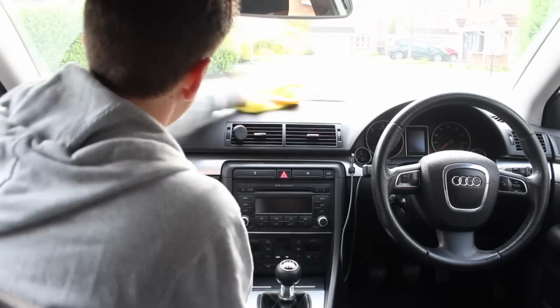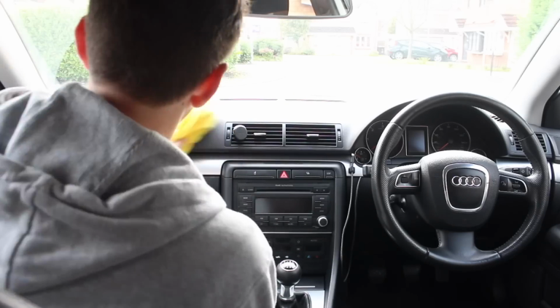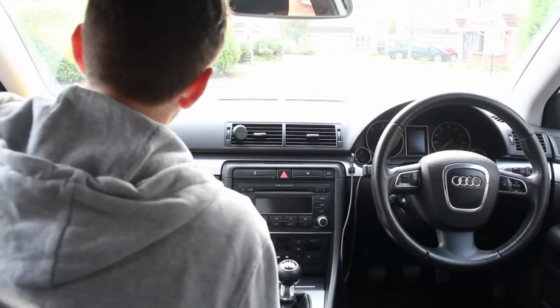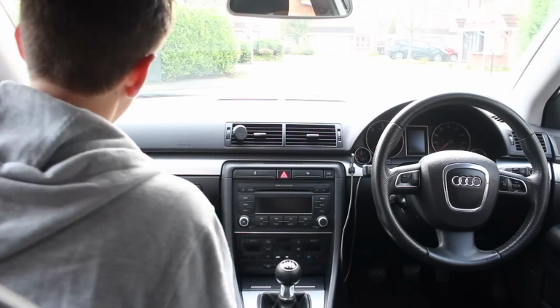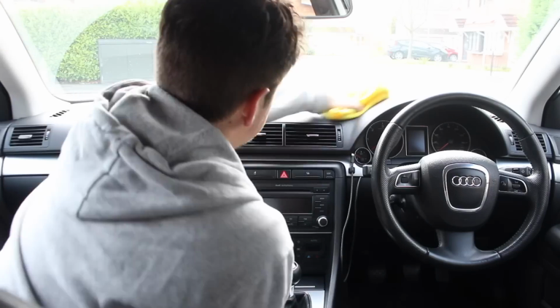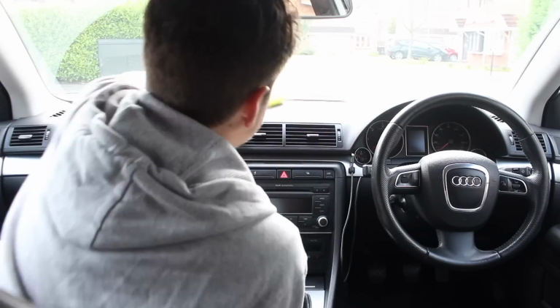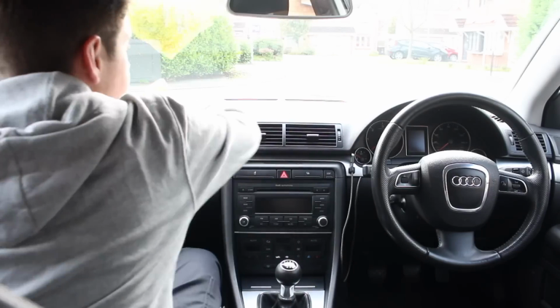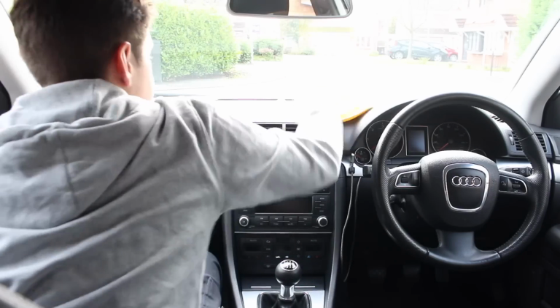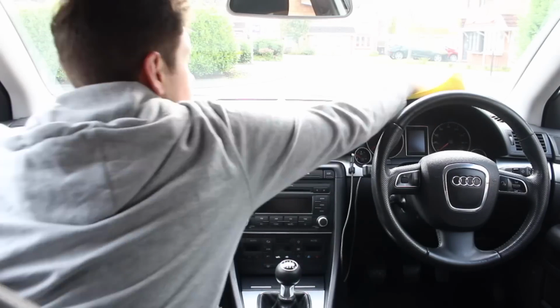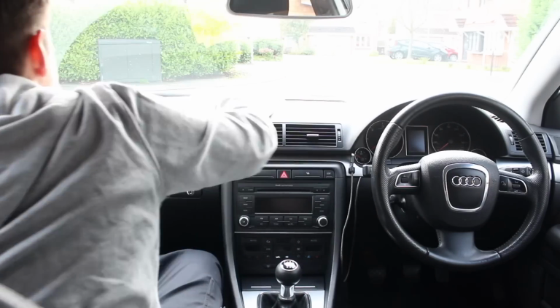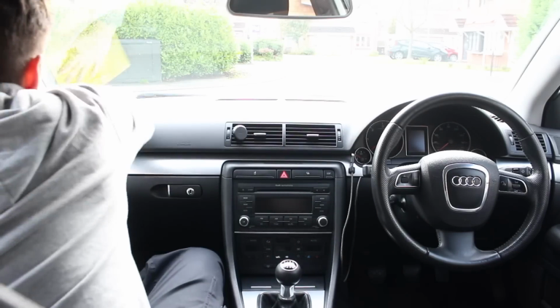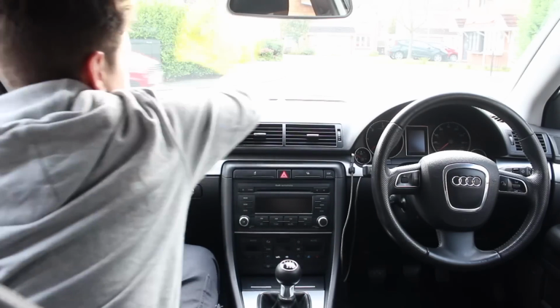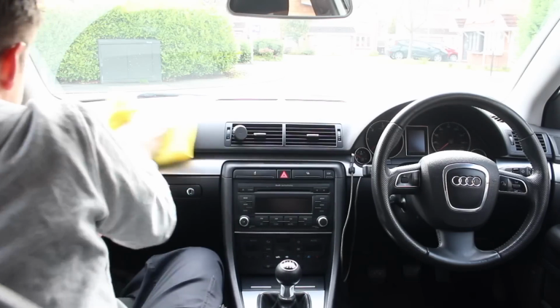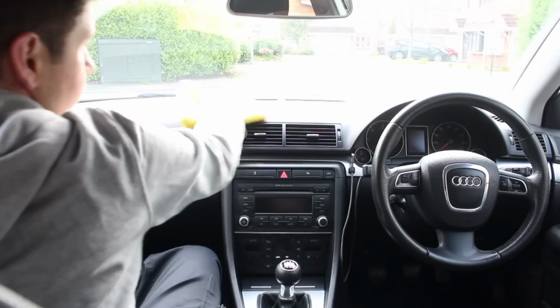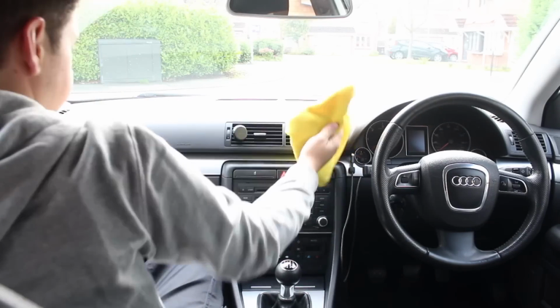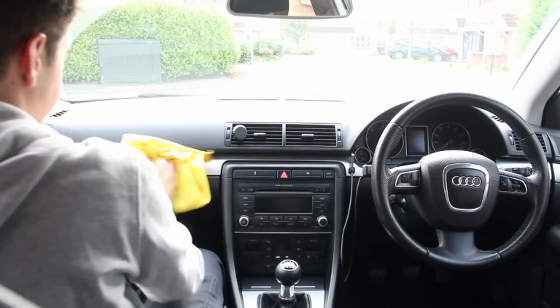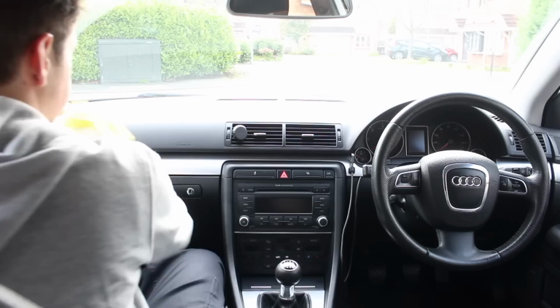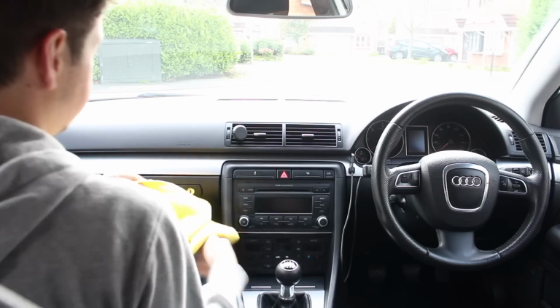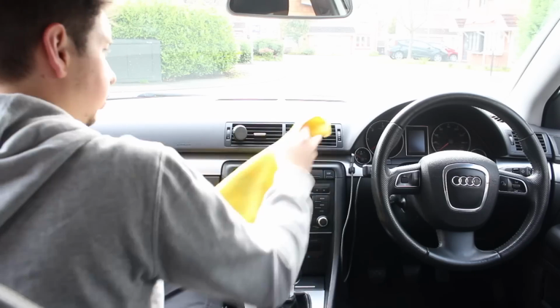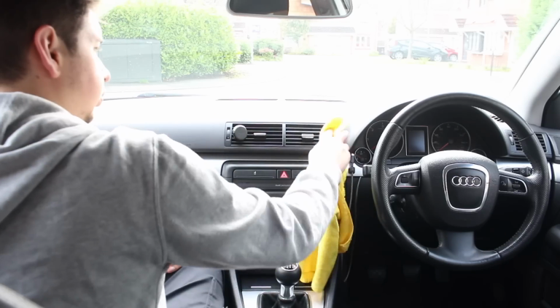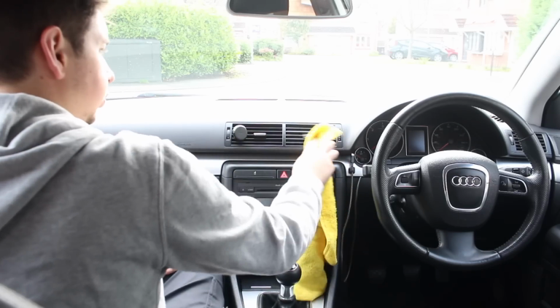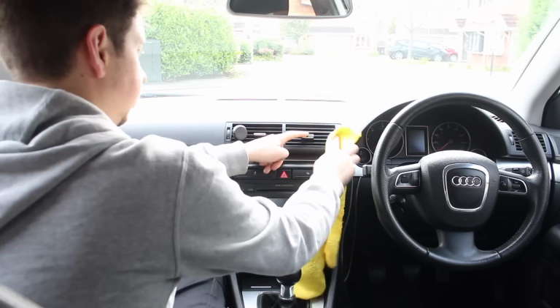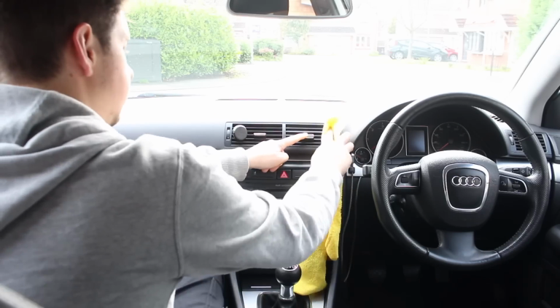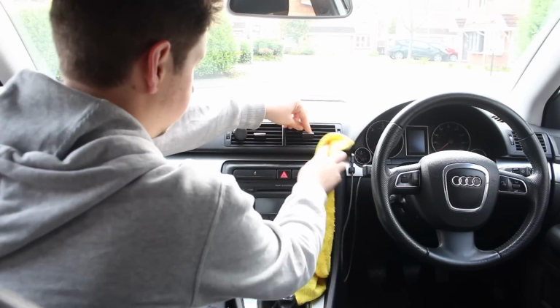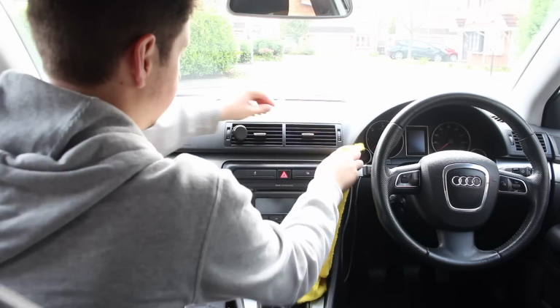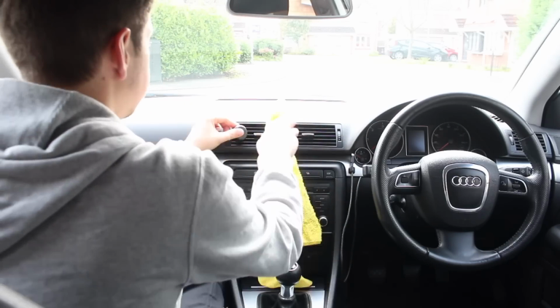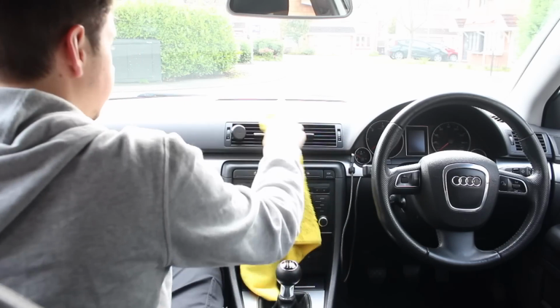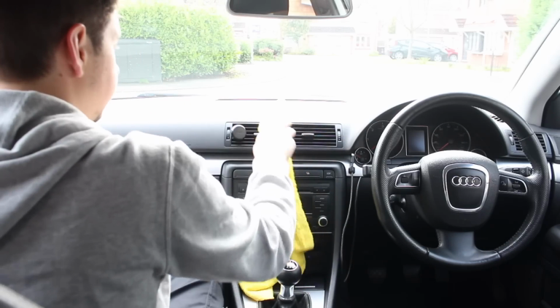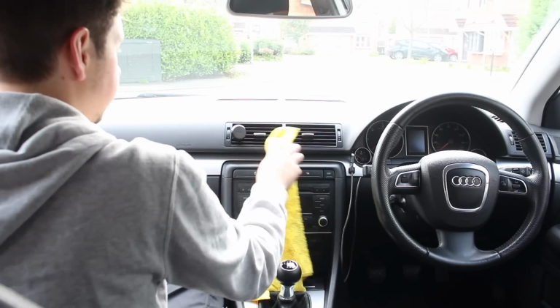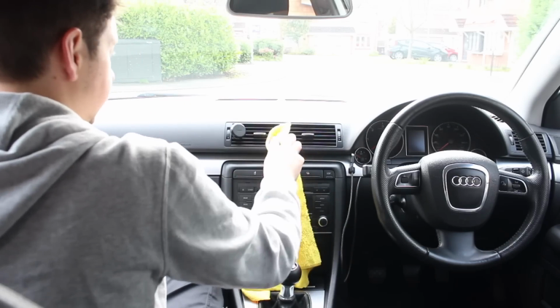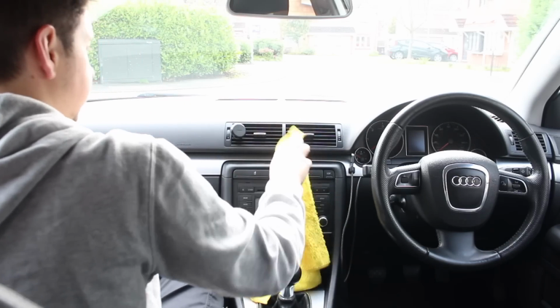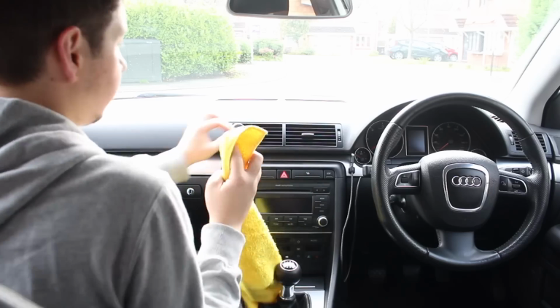Then it was just a quick clean of the dashboard and all the other bits around it to remove any dust. Again, this was just using Auto Finesse Verso on a damp microfiber cloth, which did a really good job of picking up all the dust that was around the vents and the center console.